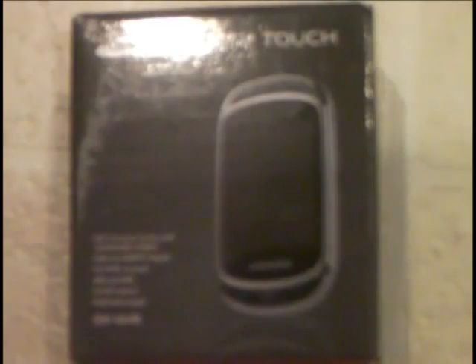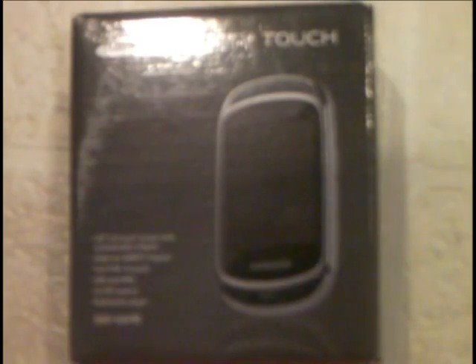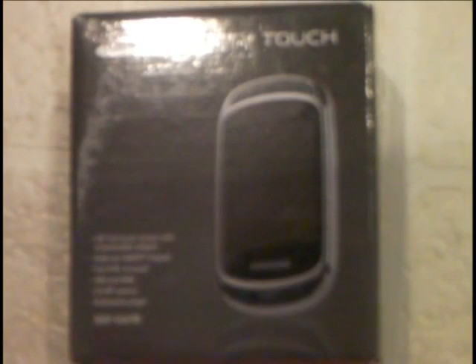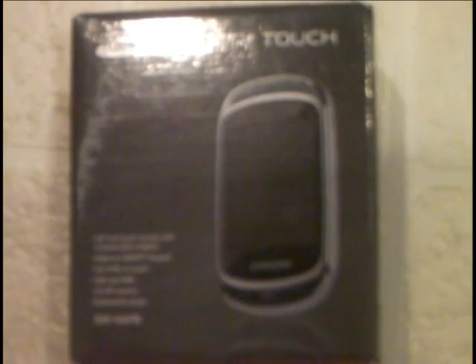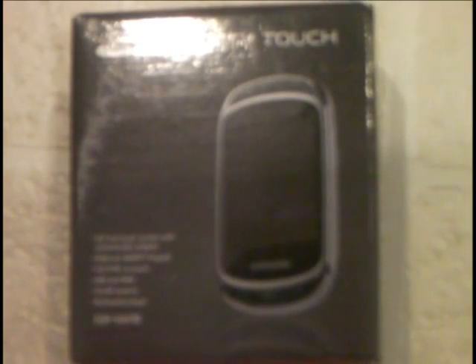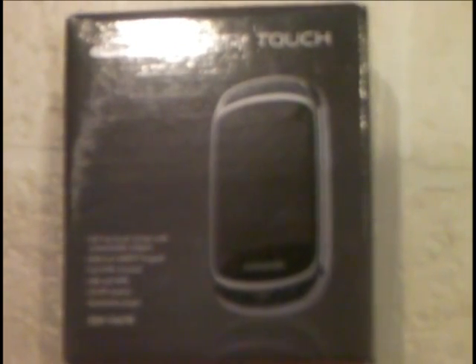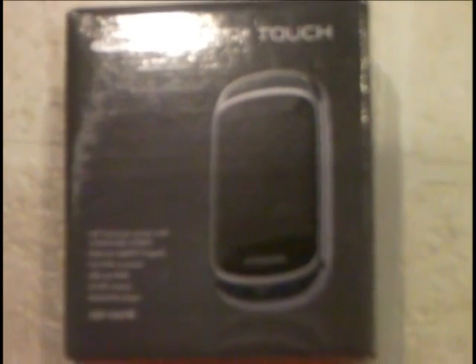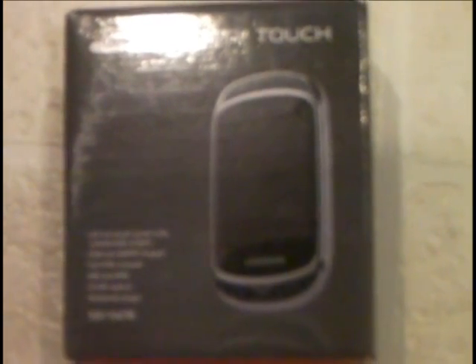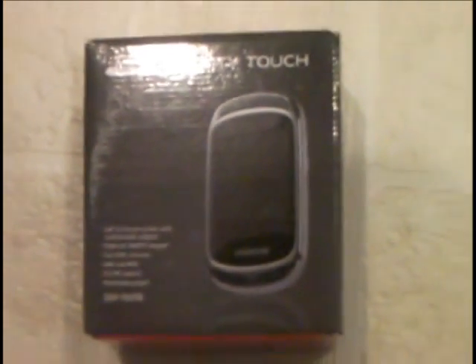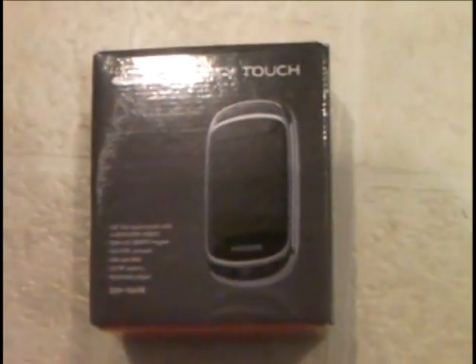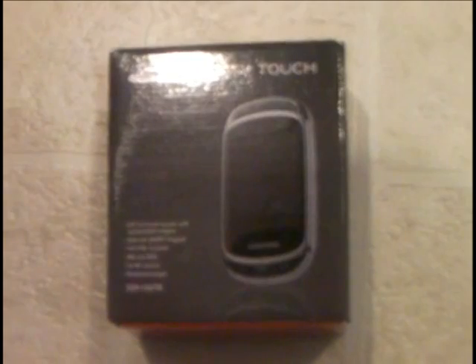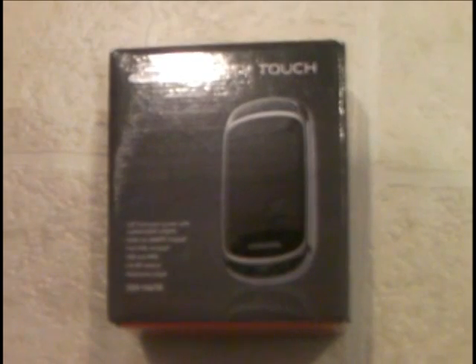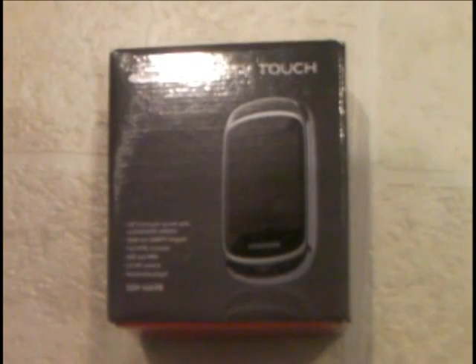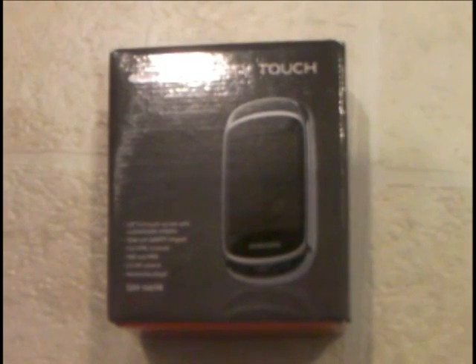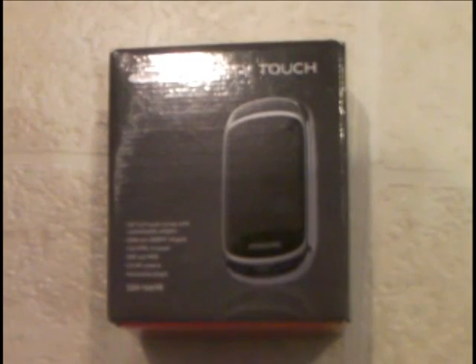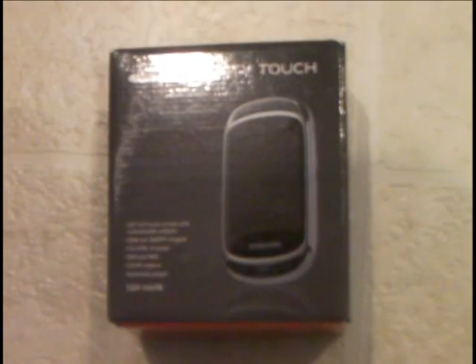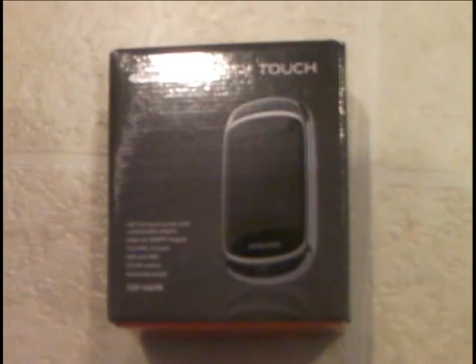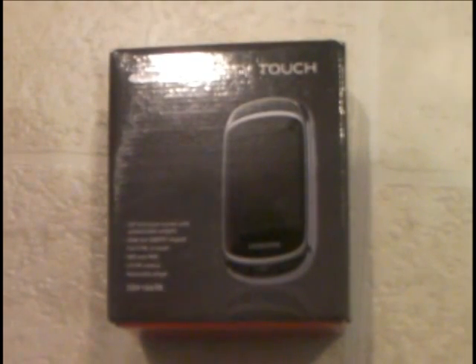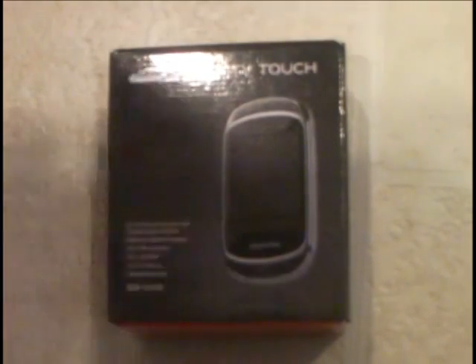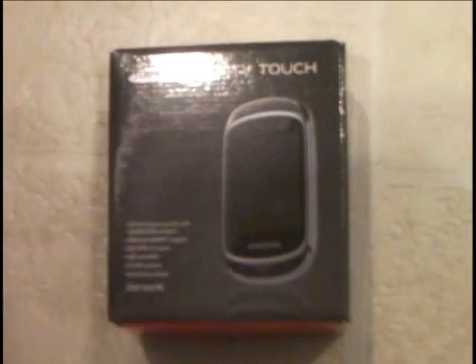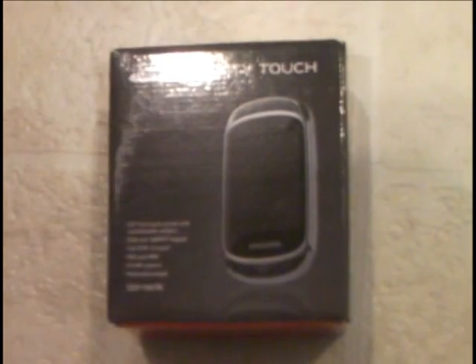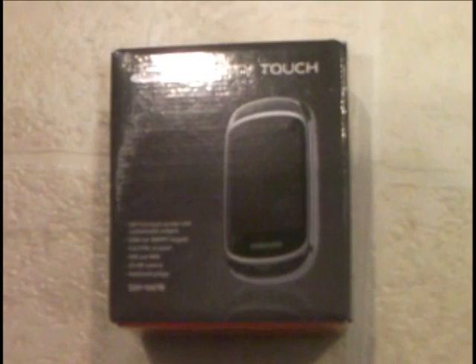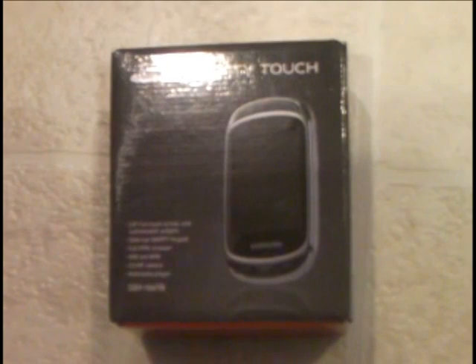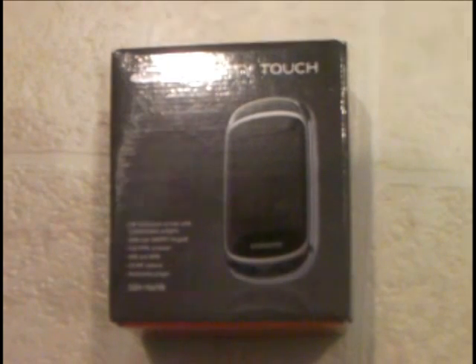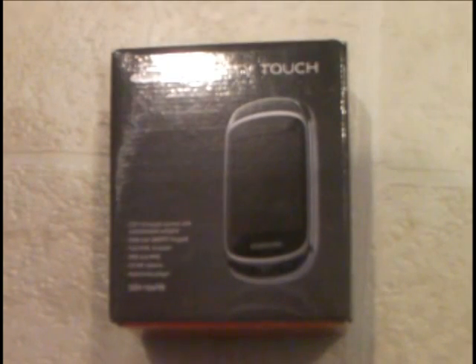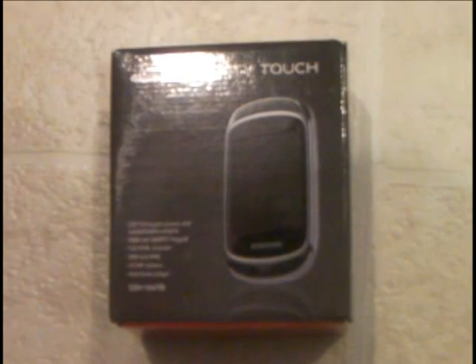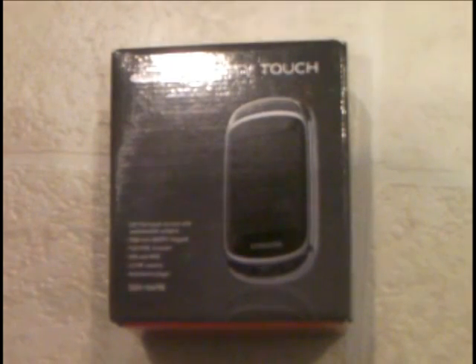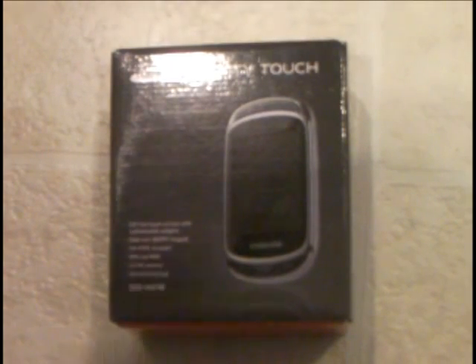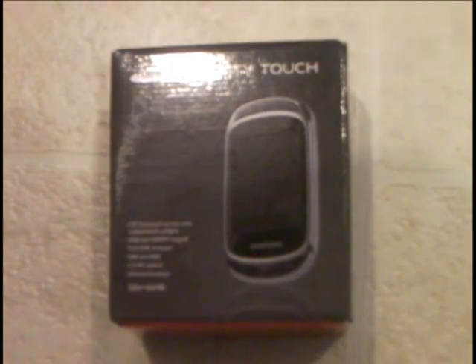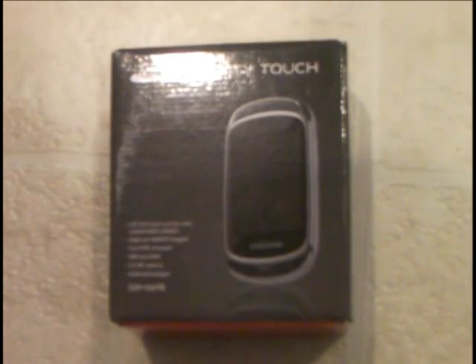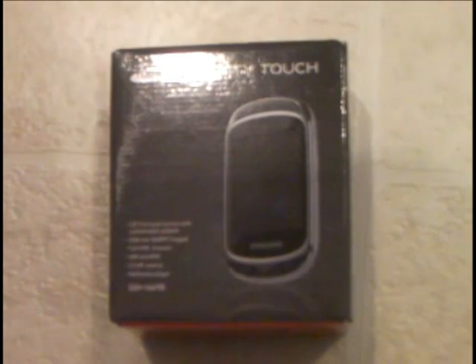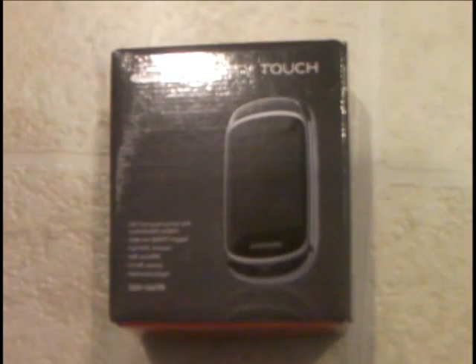Hey YouTube, this is TonyScare364, and I'm going to be reviewing the Samsung Gravity Touch. This is my first phone and my first phone review, so it probably won't be too good.